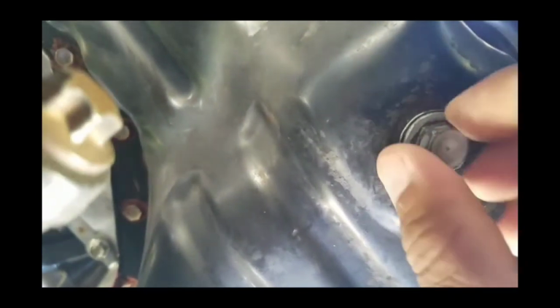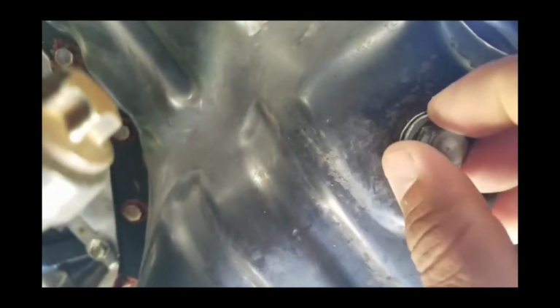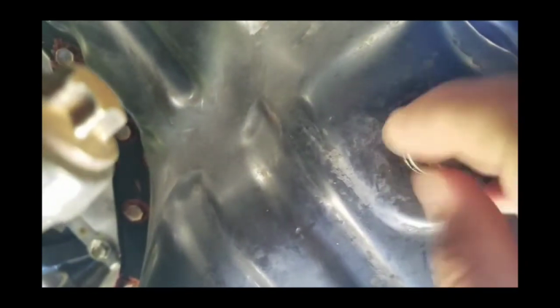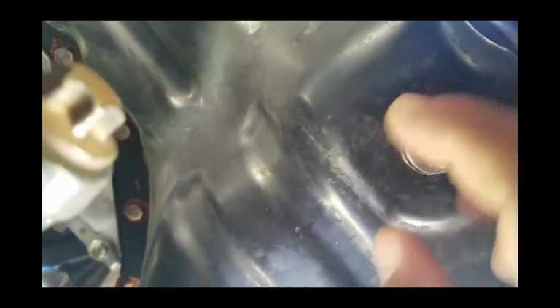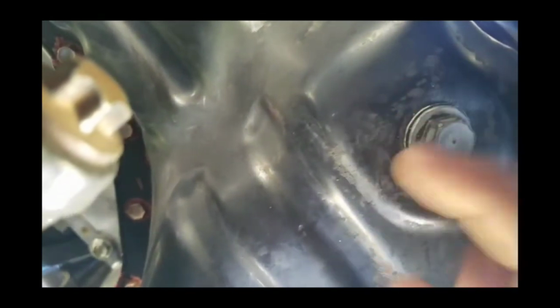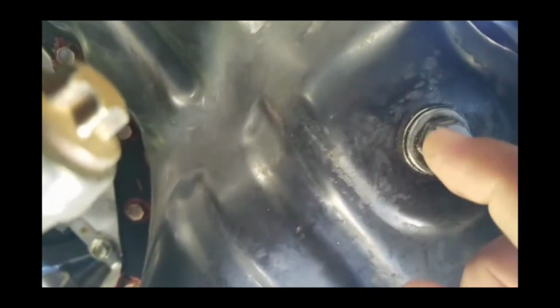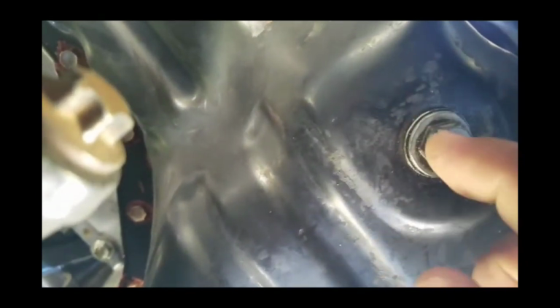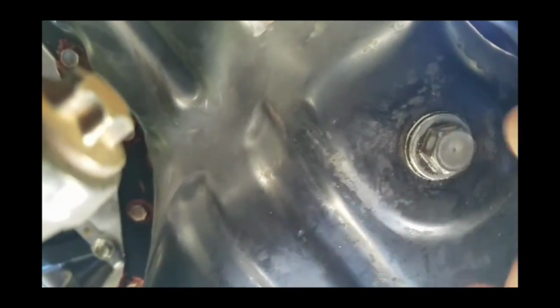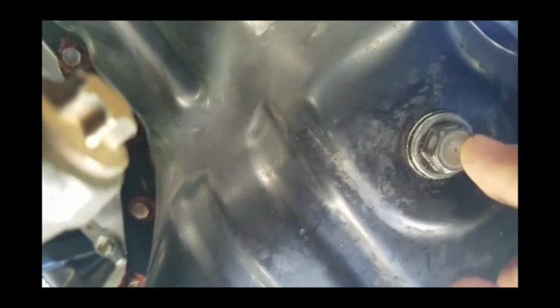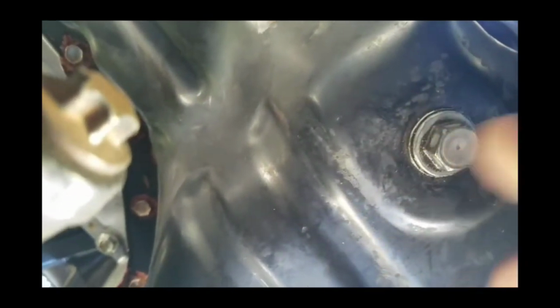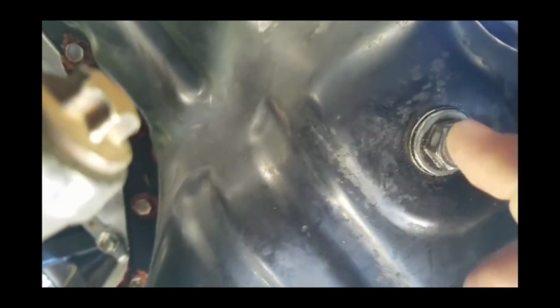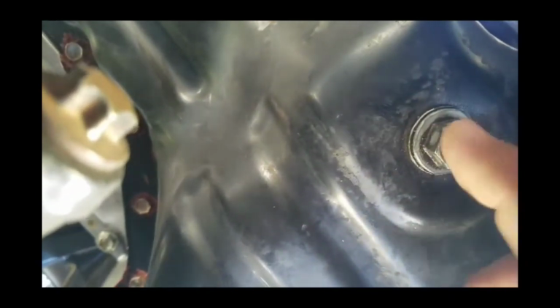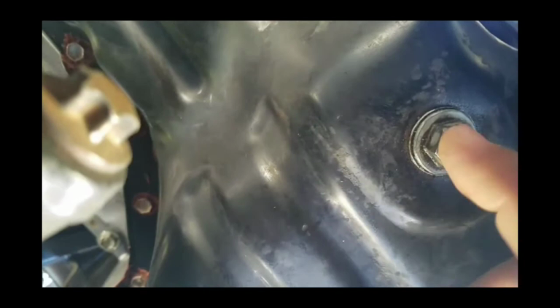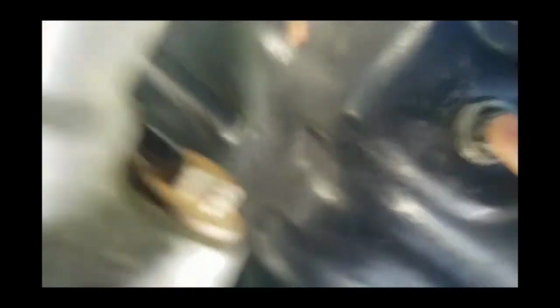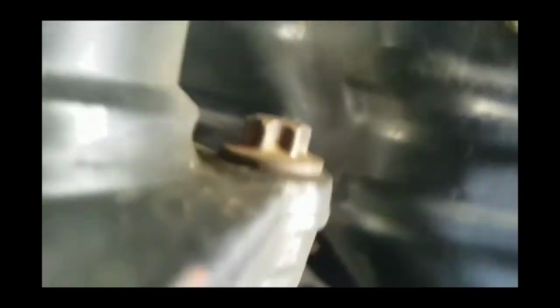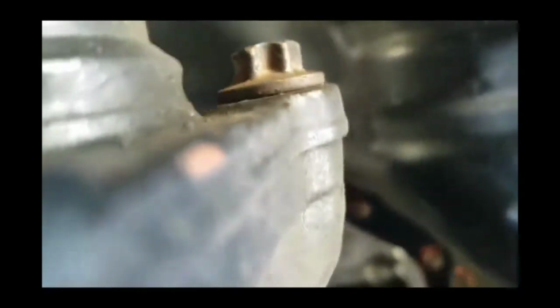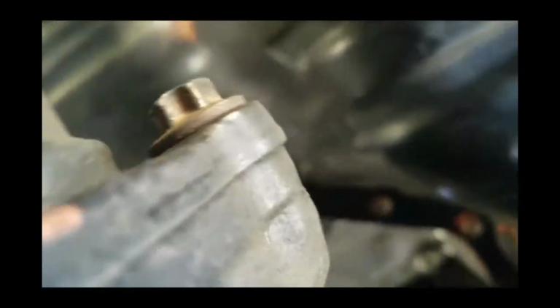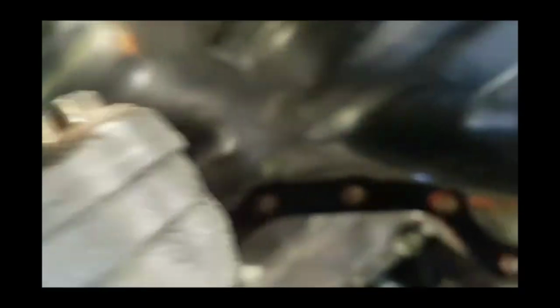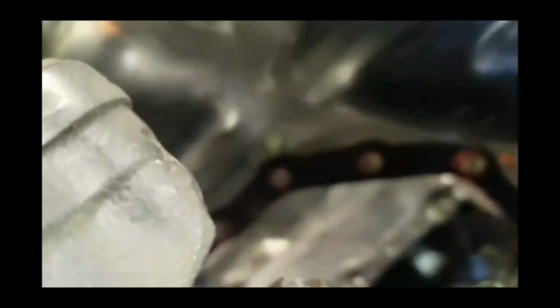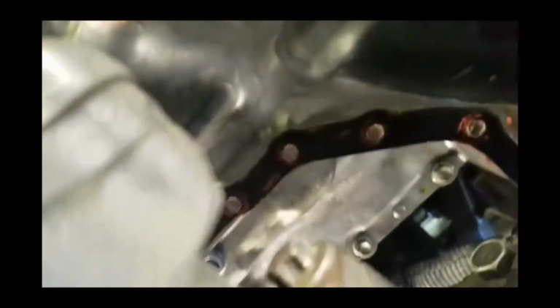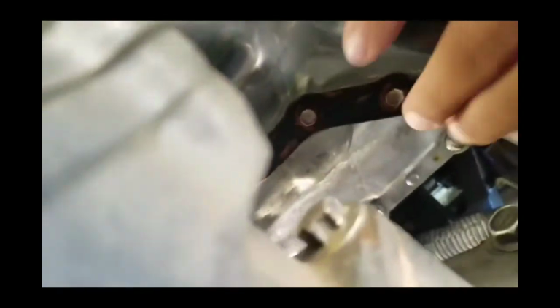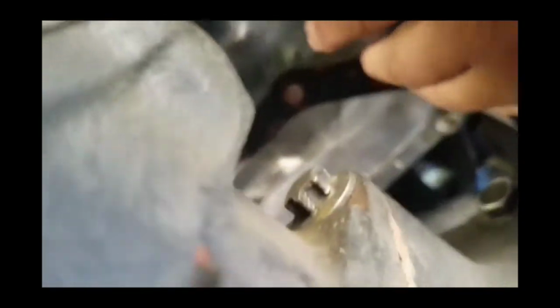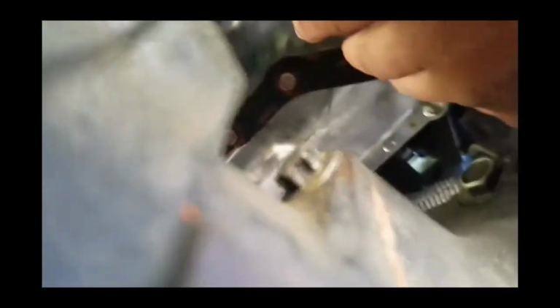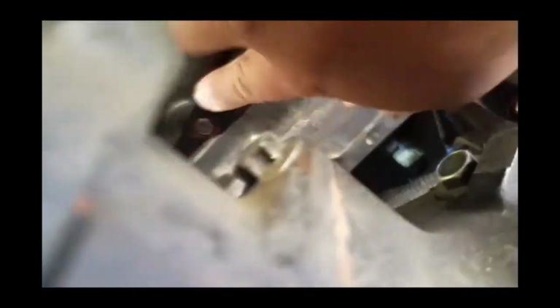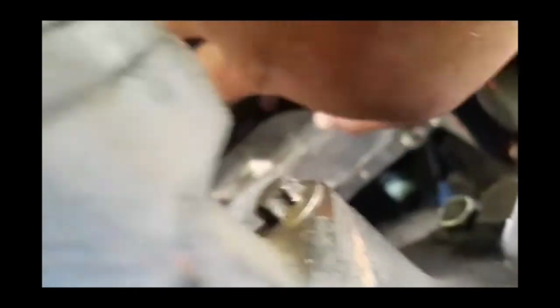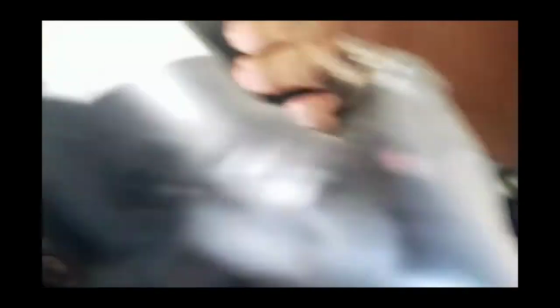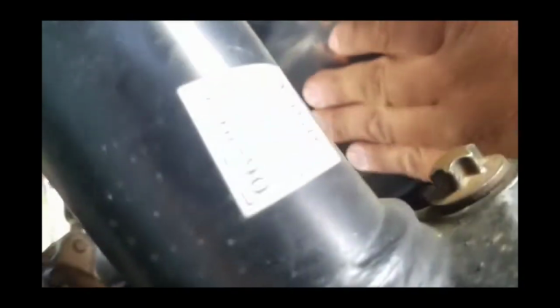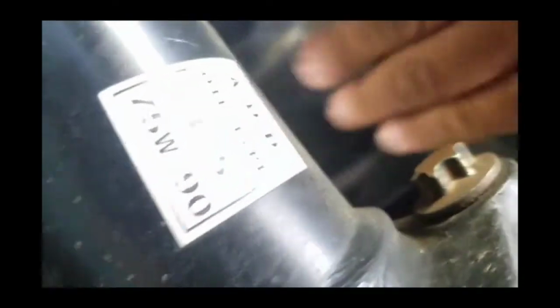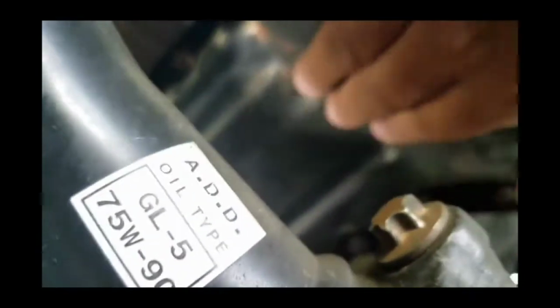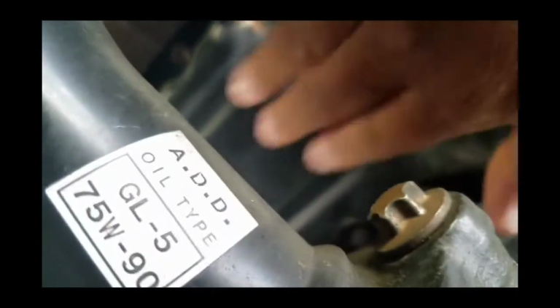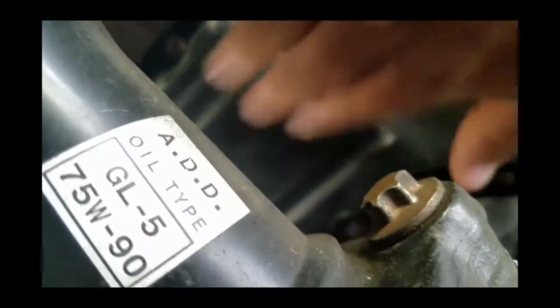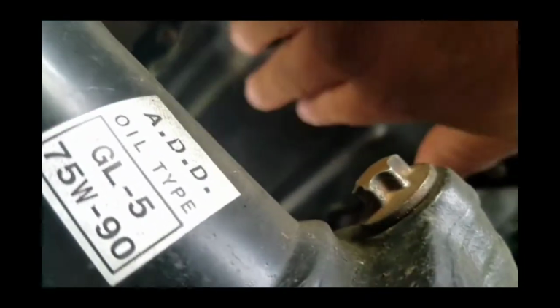When you unbolt this, oil comes out. And the knock is coming from within this area right here.